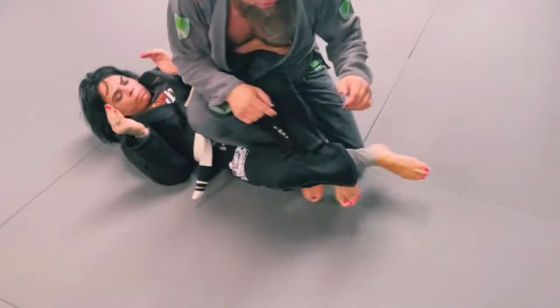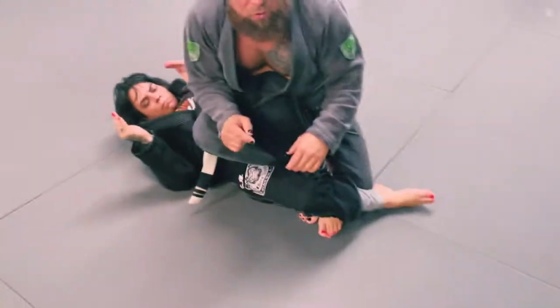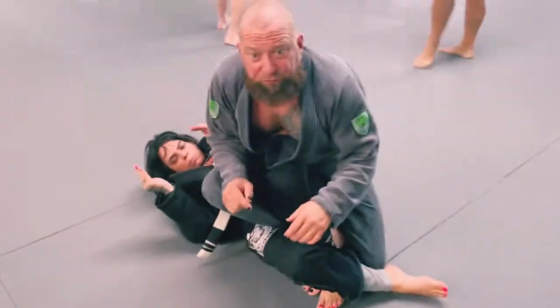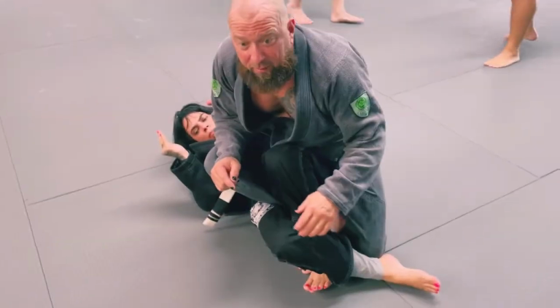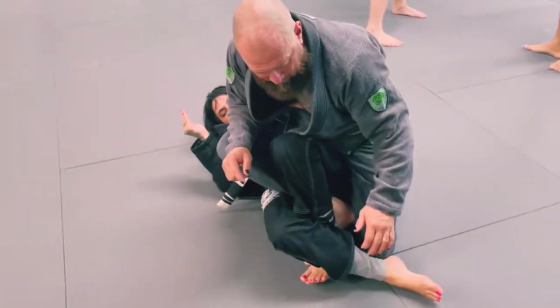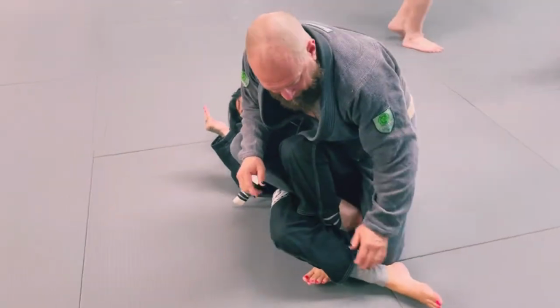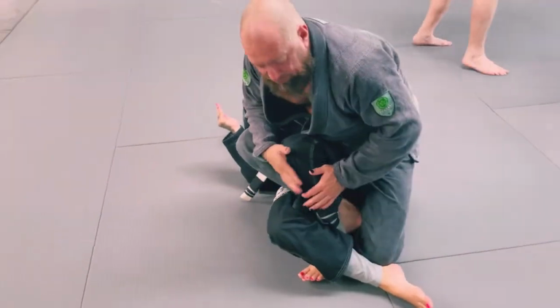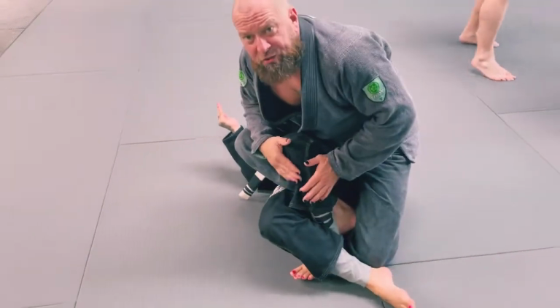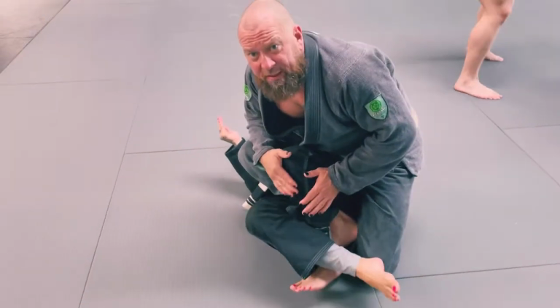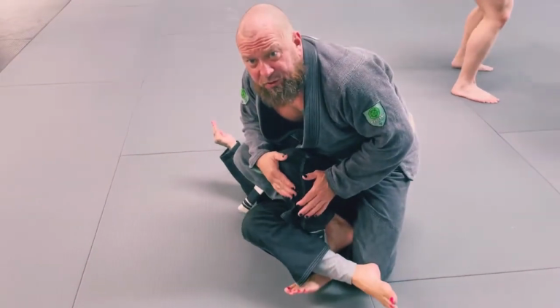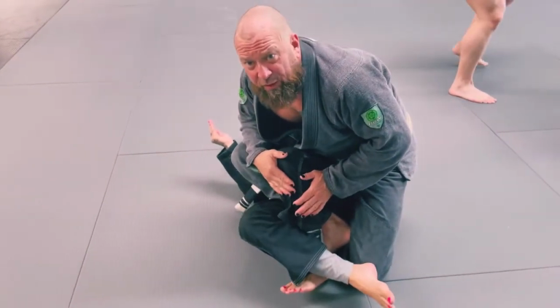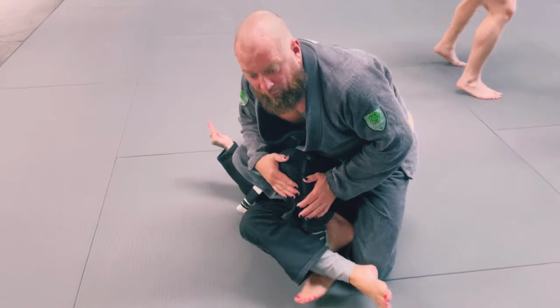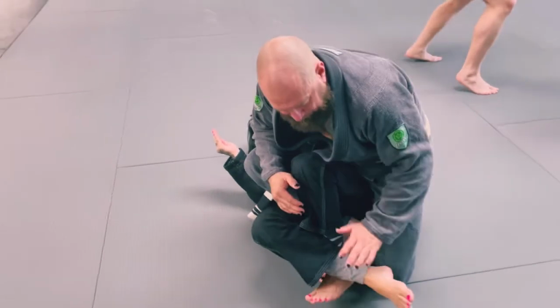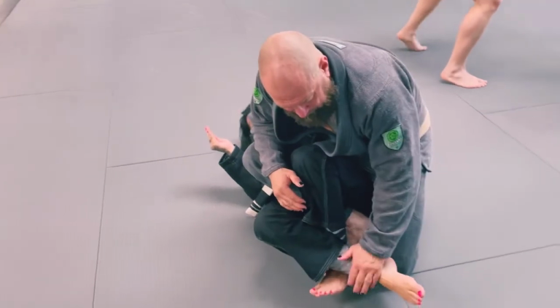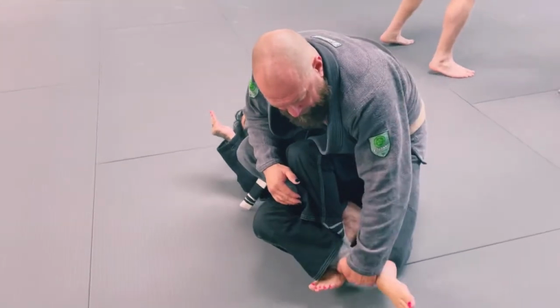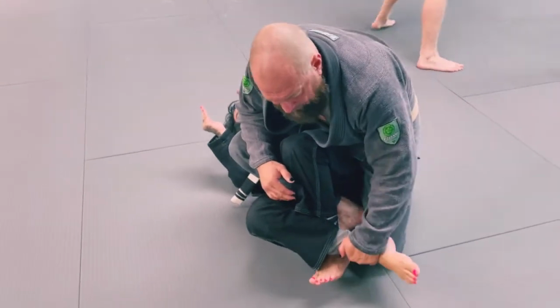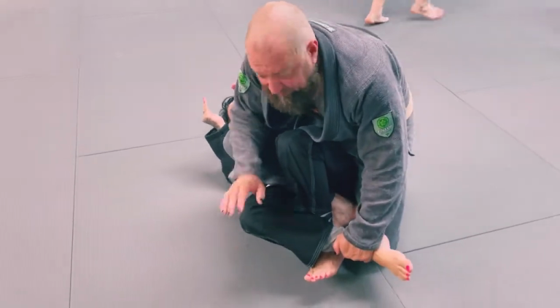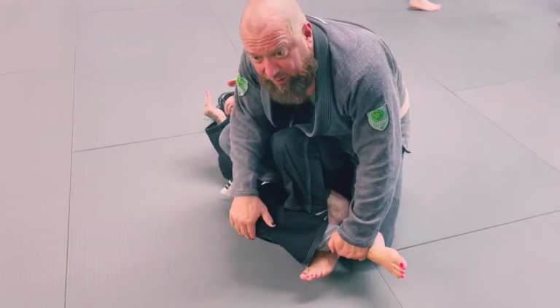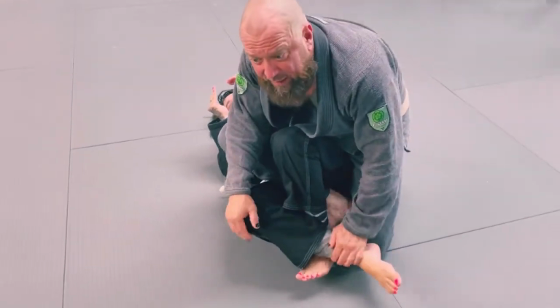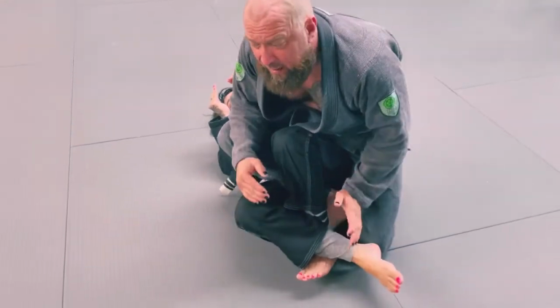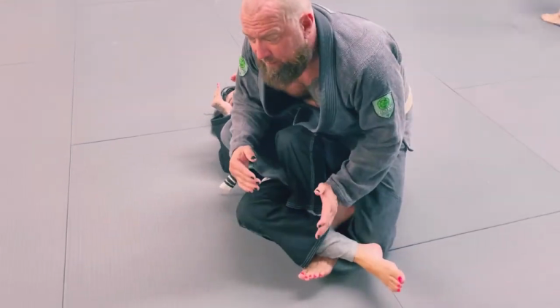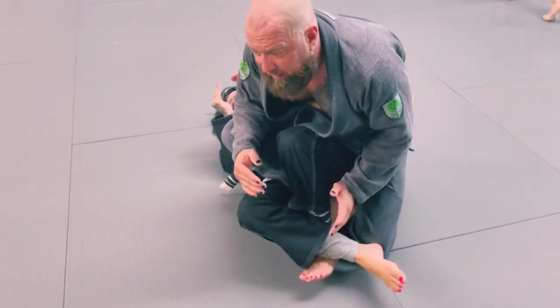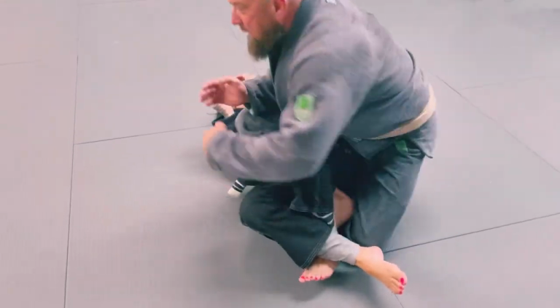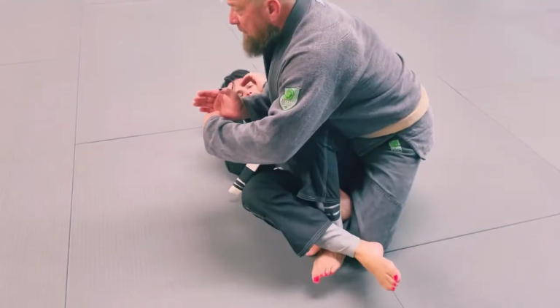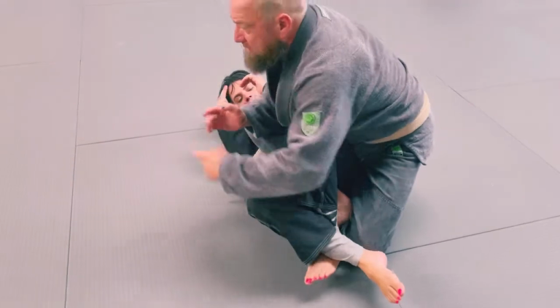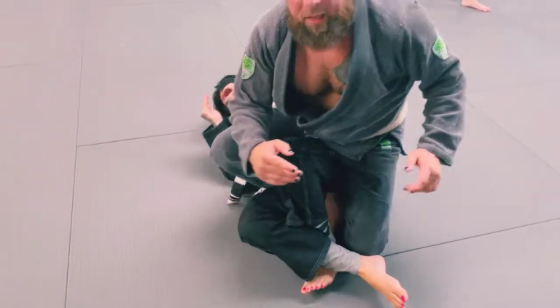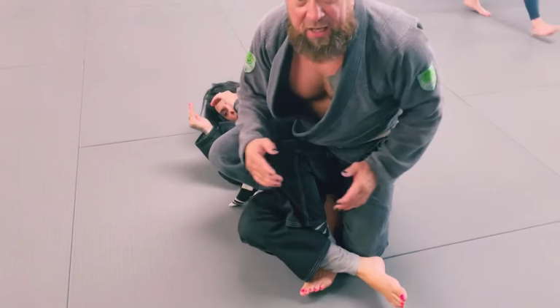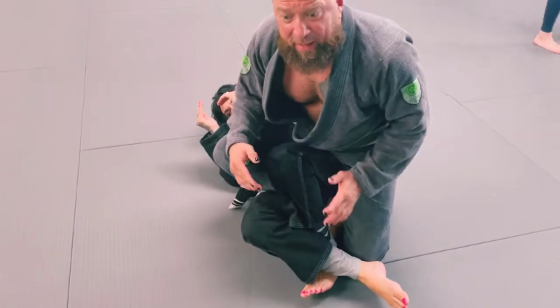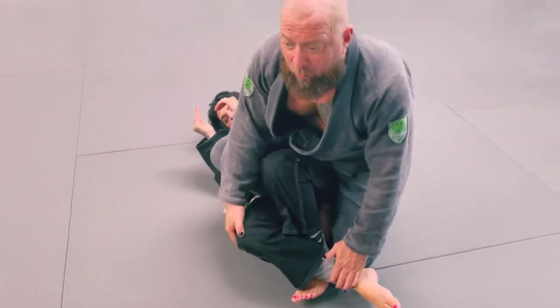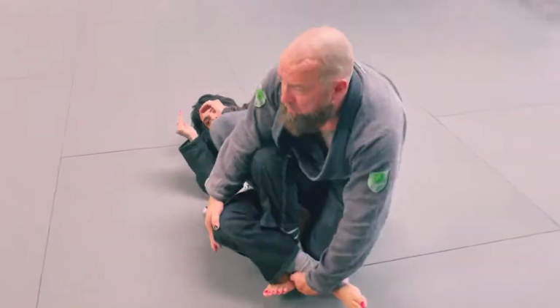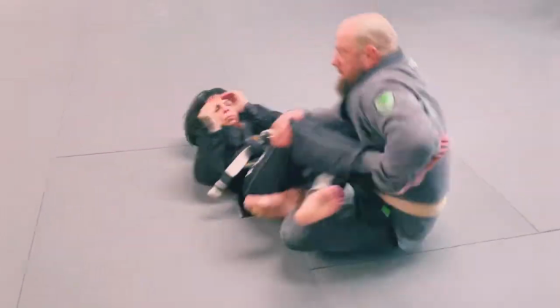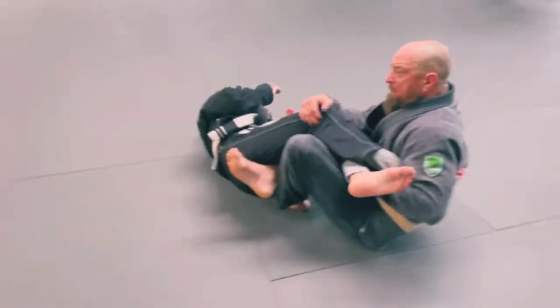She's going to cross her feet. She knows I'm going to attack this one for a knee bar. I'm going to grab here at the shin and here at the knee, get a little bounce, change my angle, and I'm here.